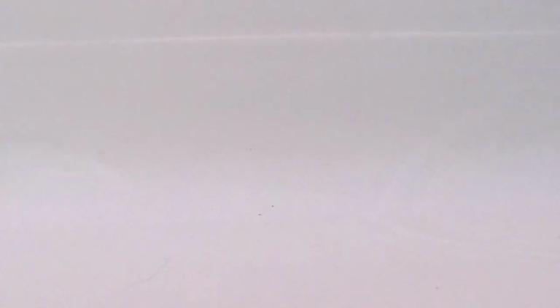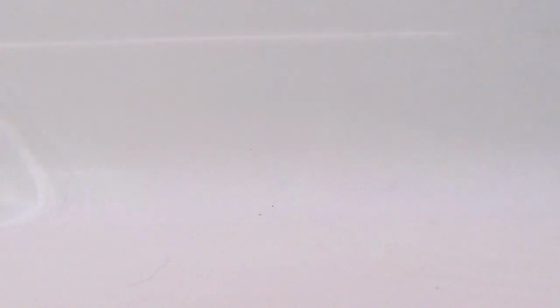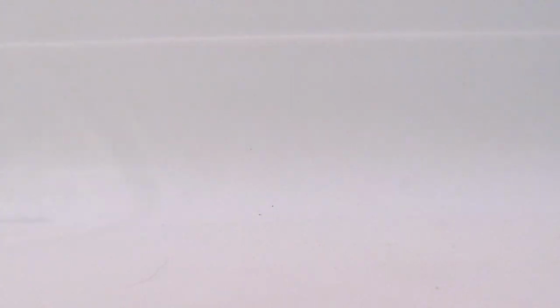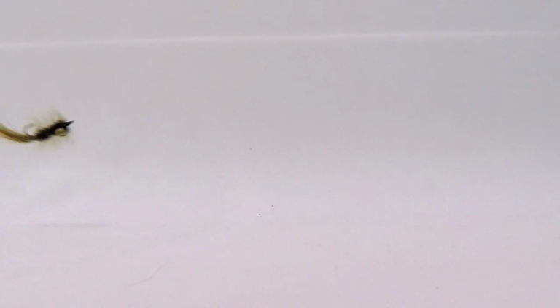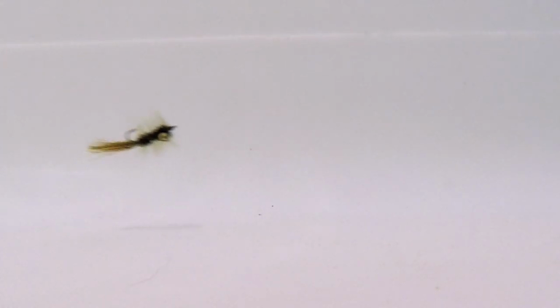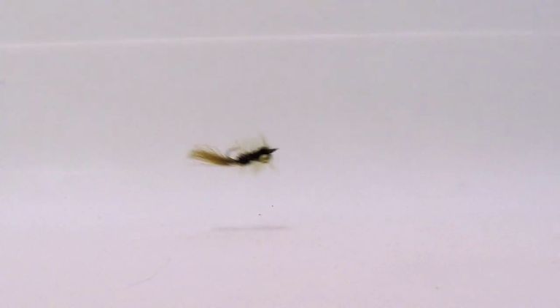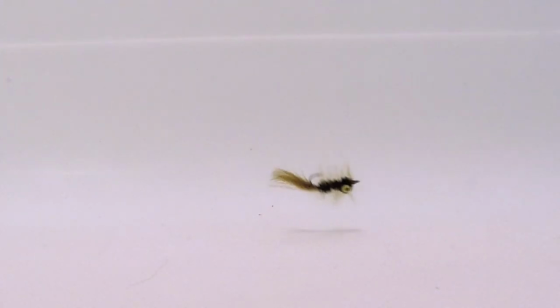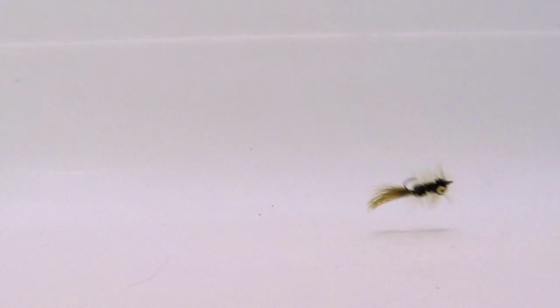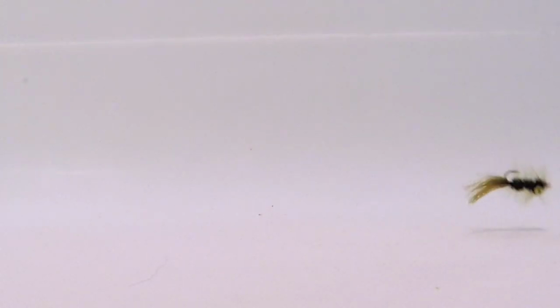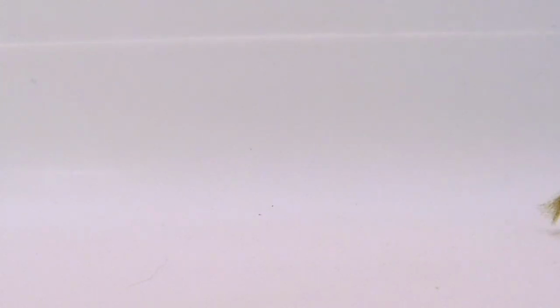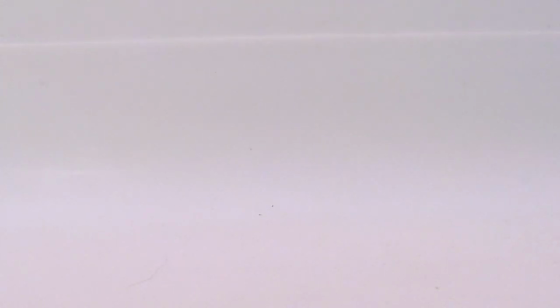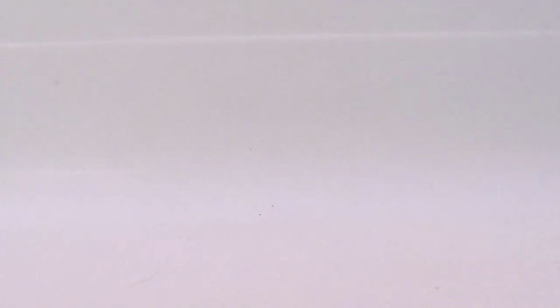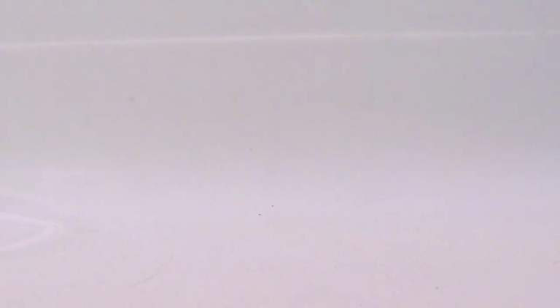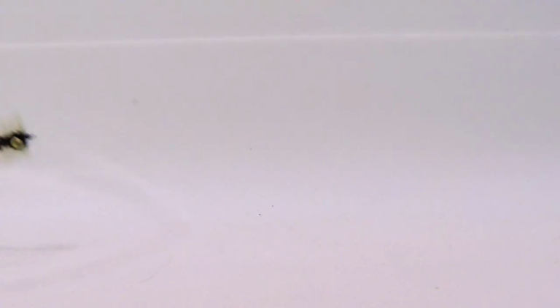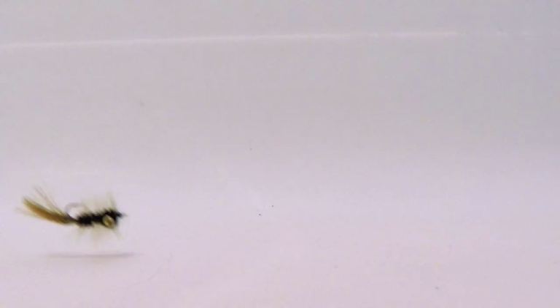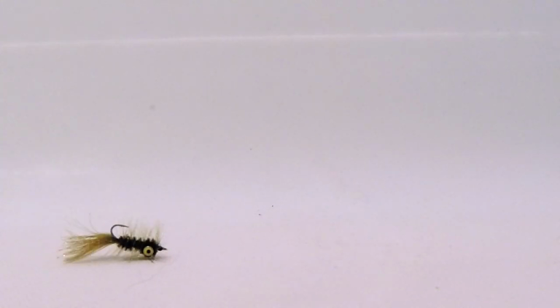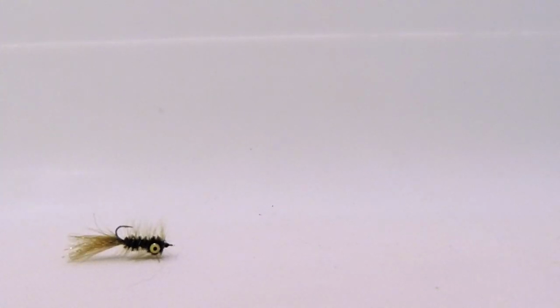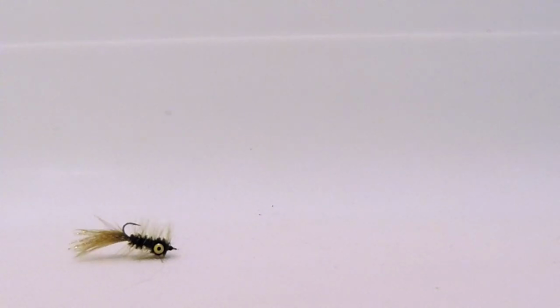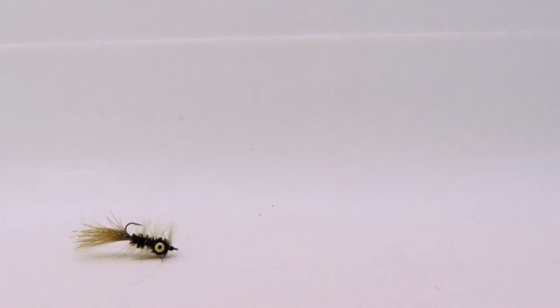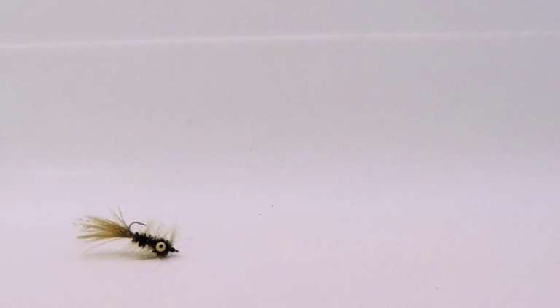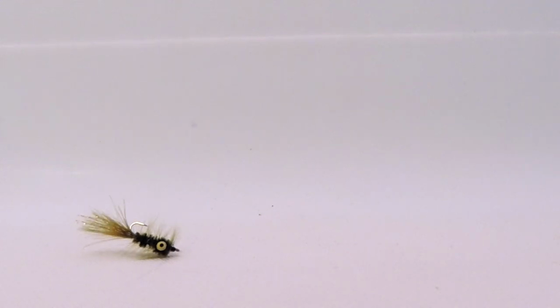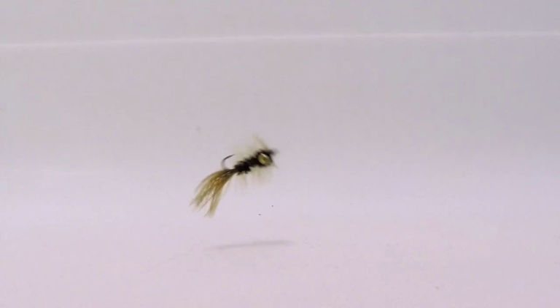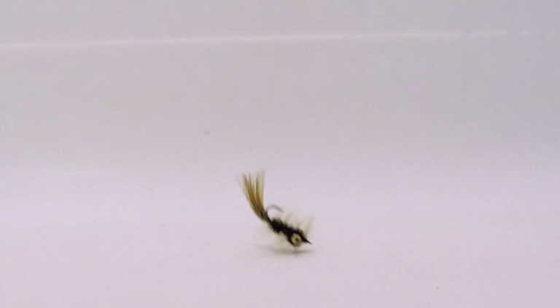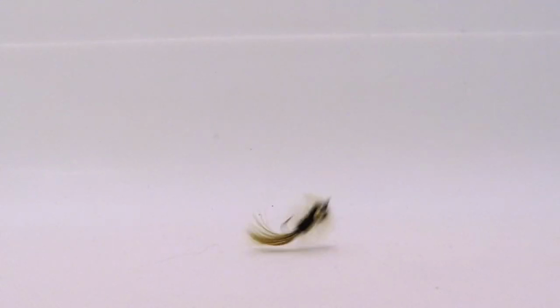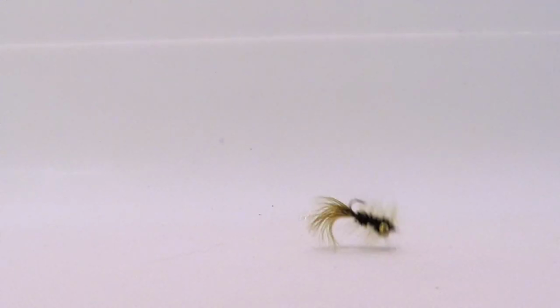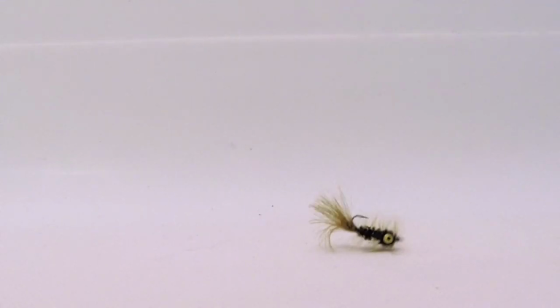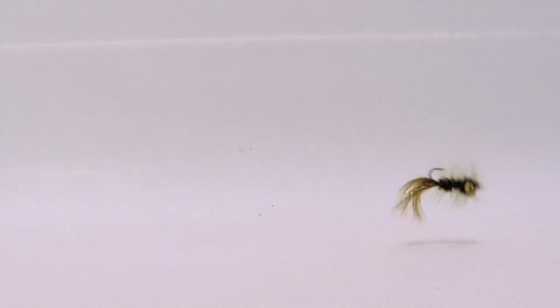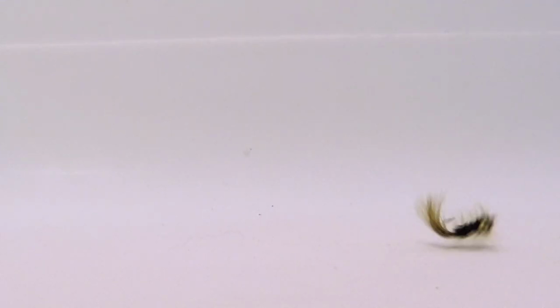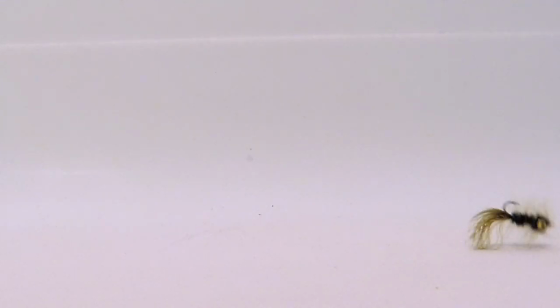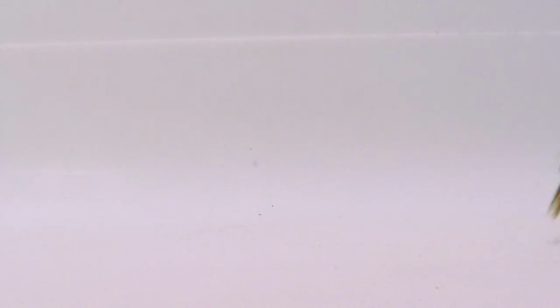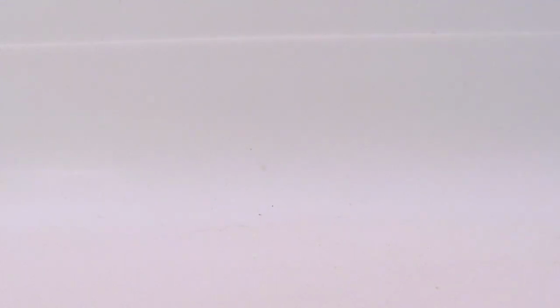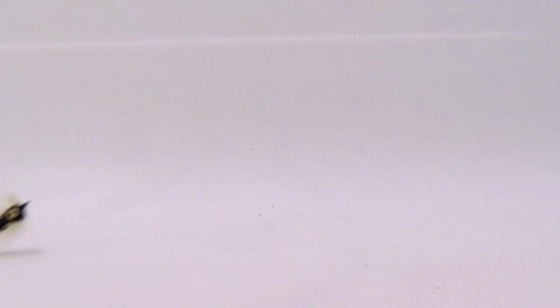As you can see, this fly moves a bit differently in the water than a normal woolly bugger. It also swims hook point up, so it tends to be a bit more snag resistant.